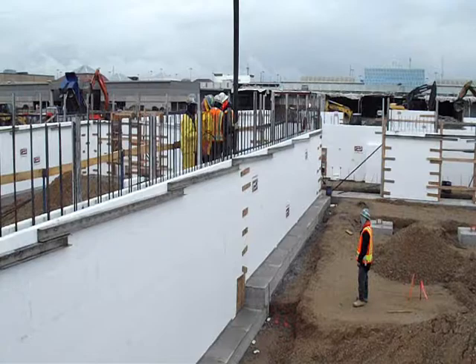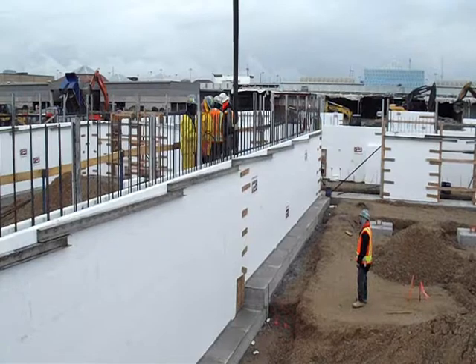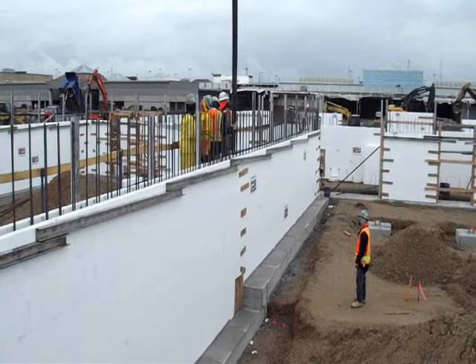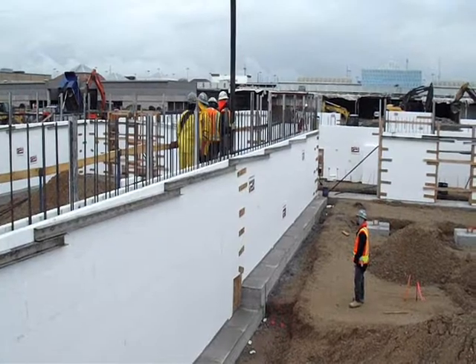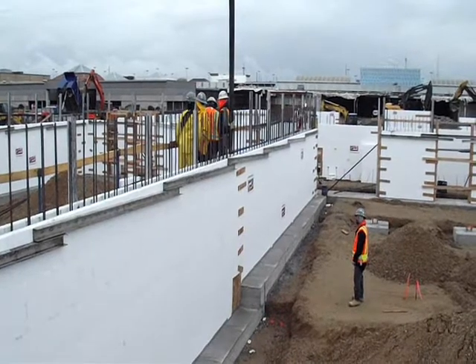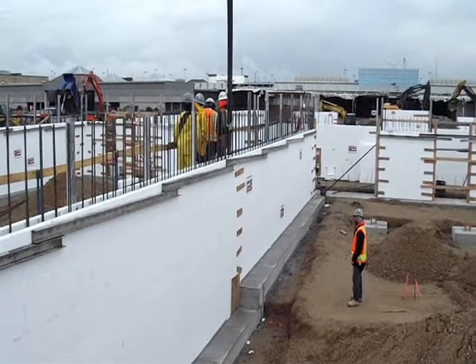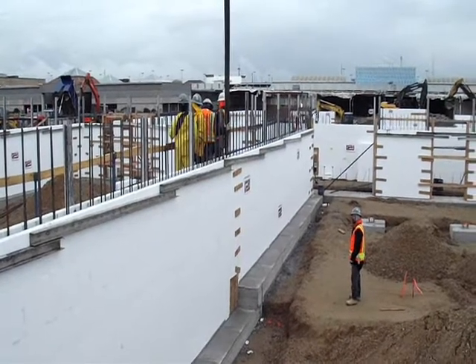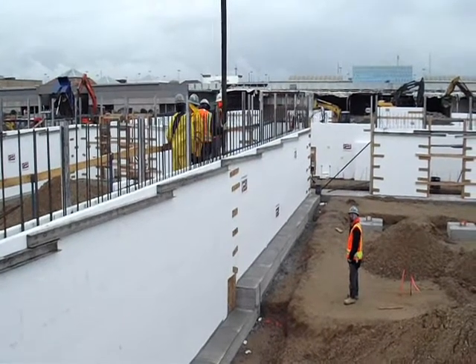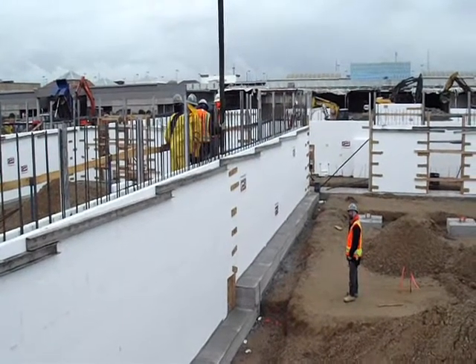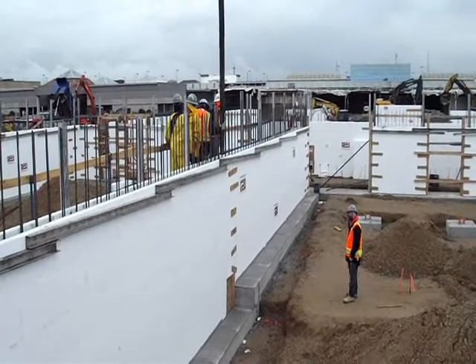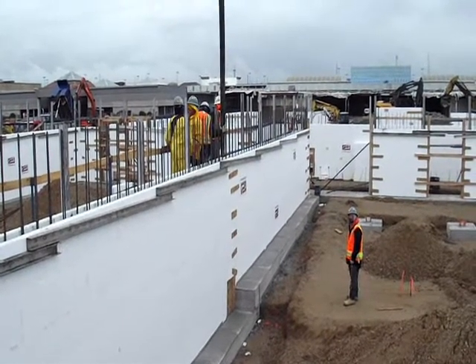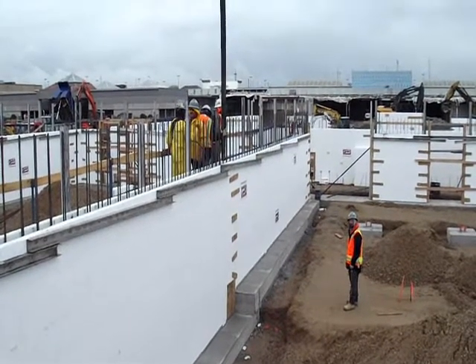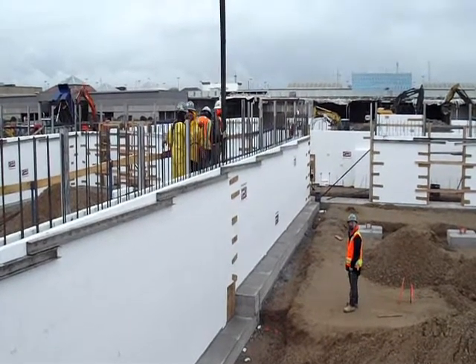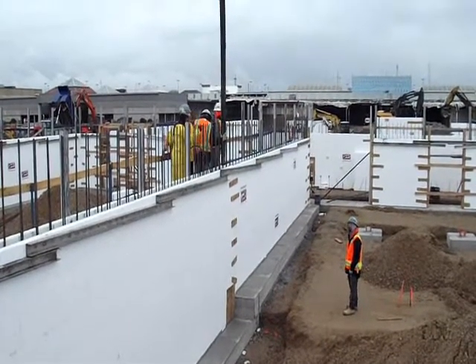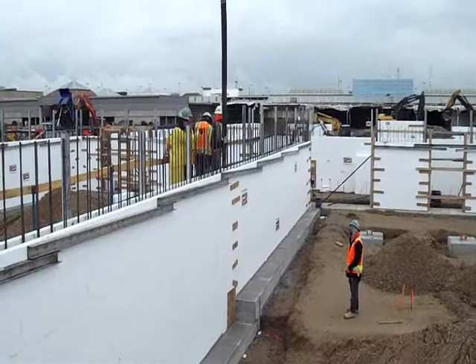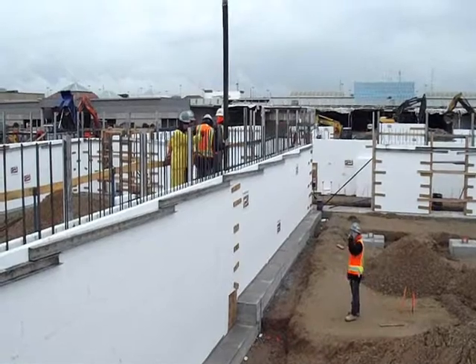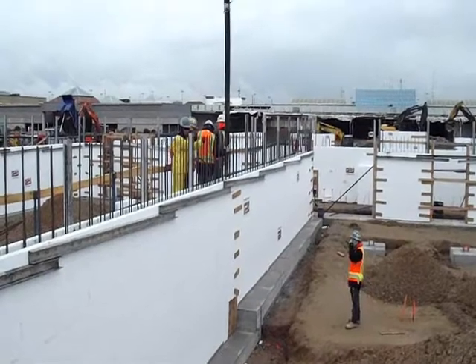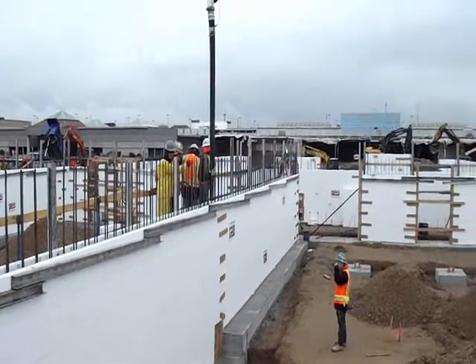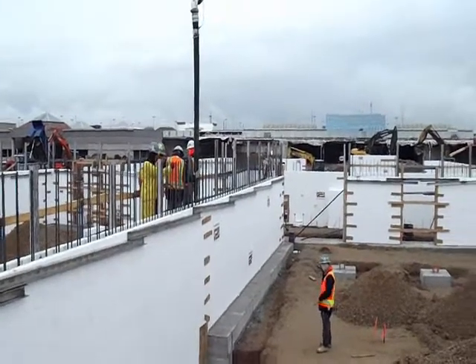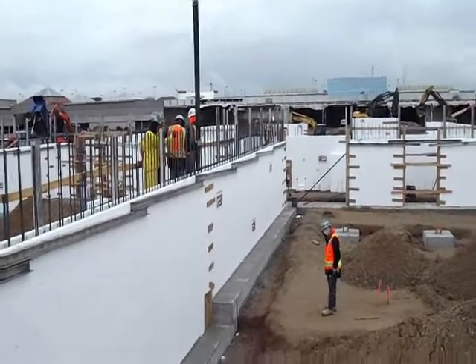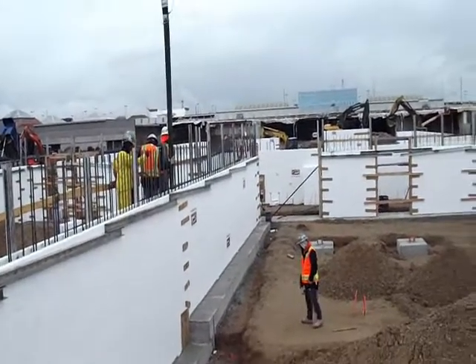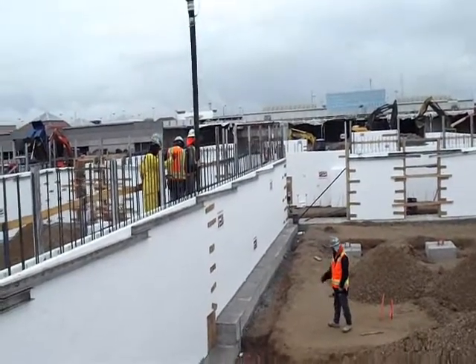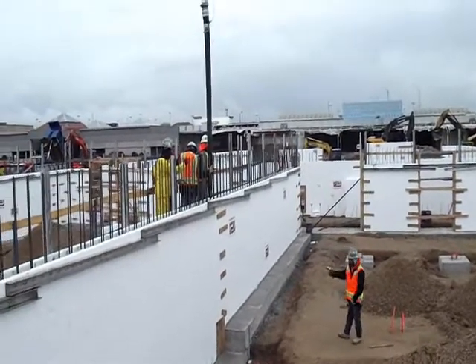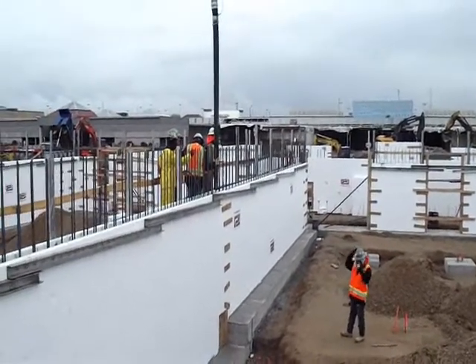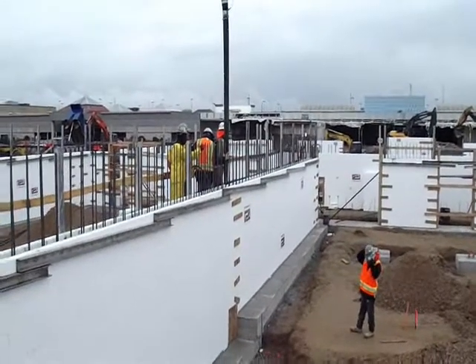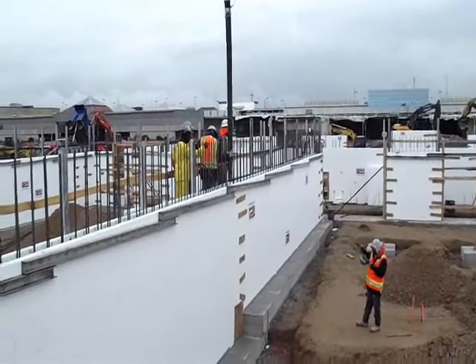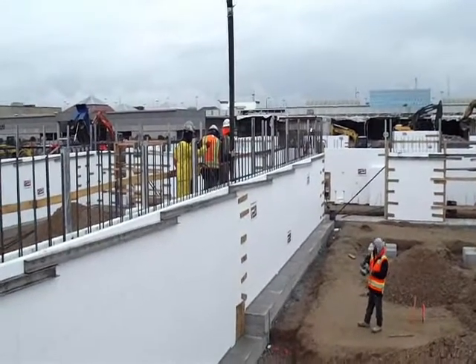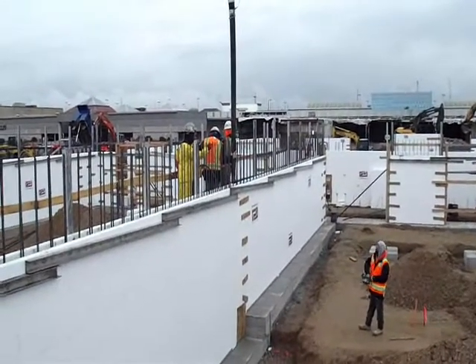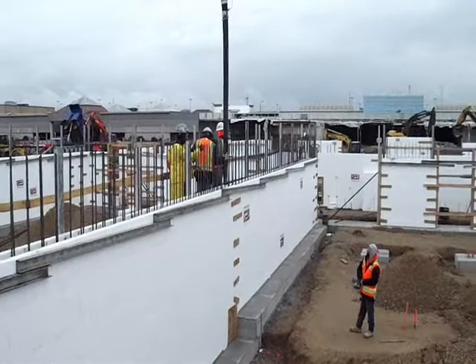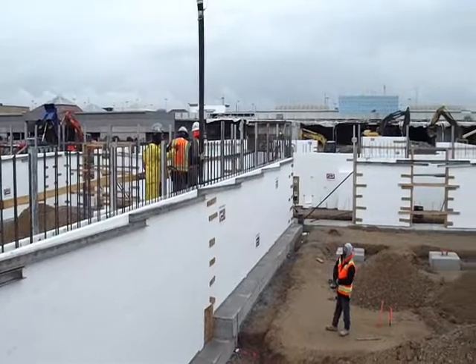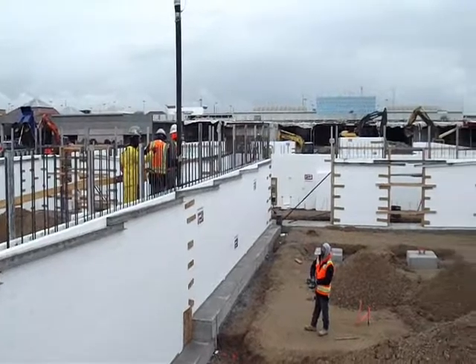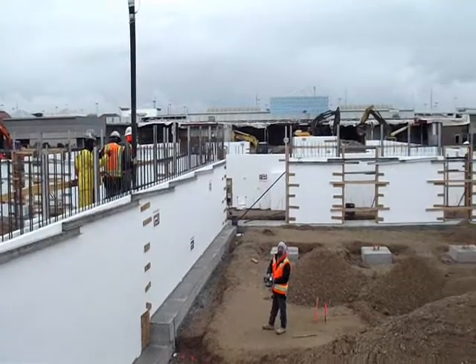West Valley City, Valley Fair Mall. Miller Group is adding a 15-screen movie theater. IMS Masonry is pumping concrete — this is their third pour.